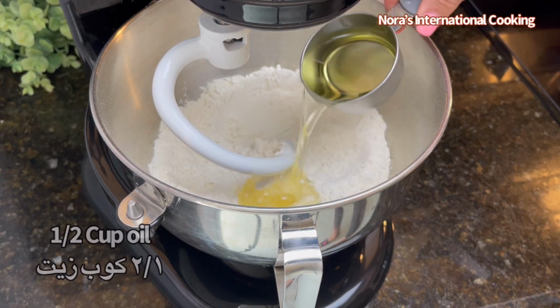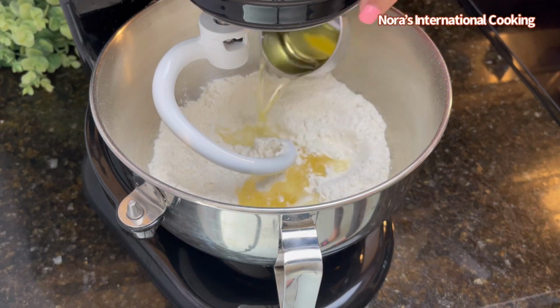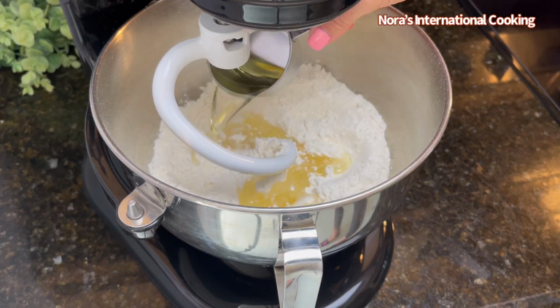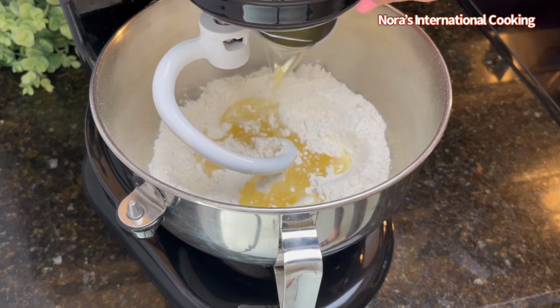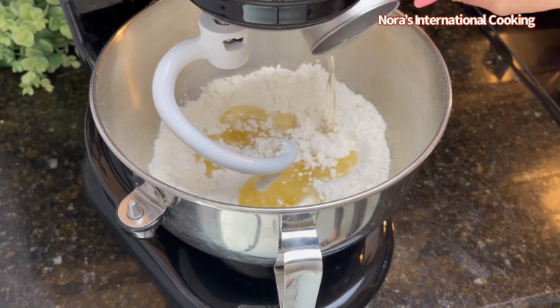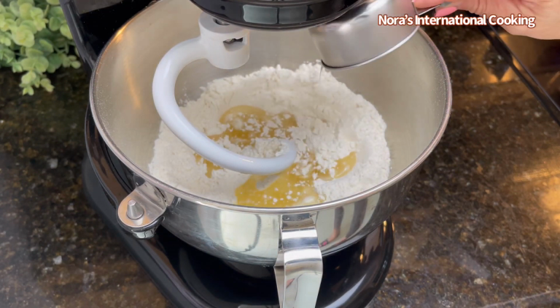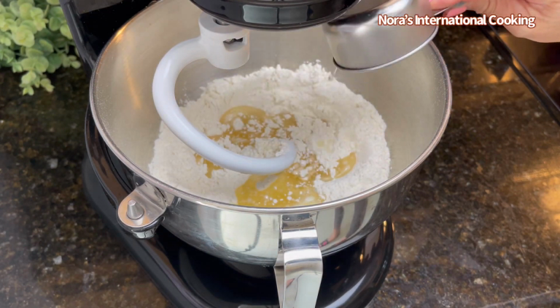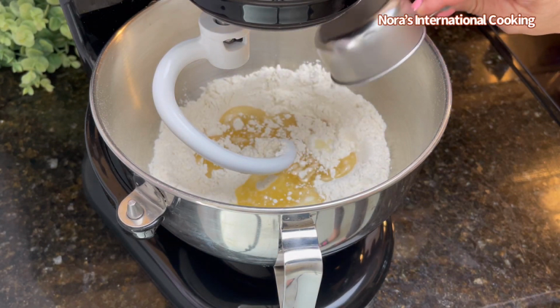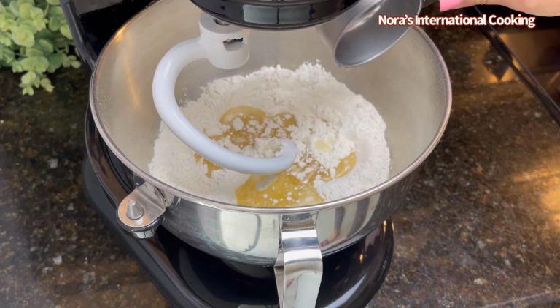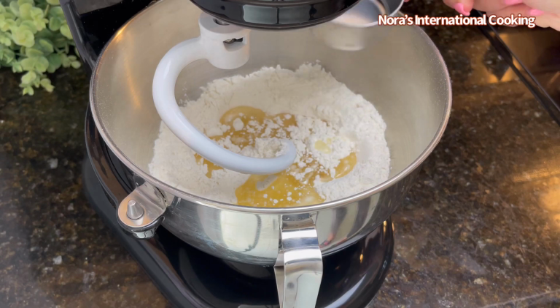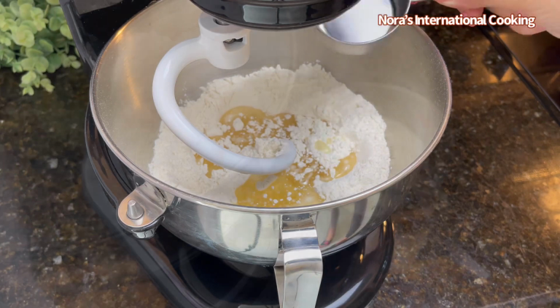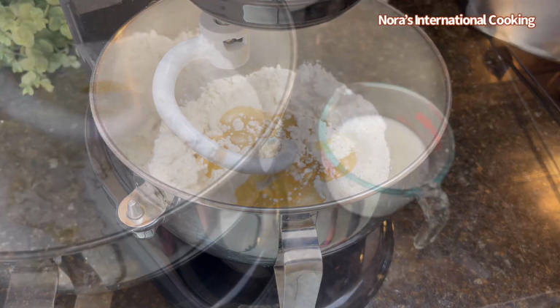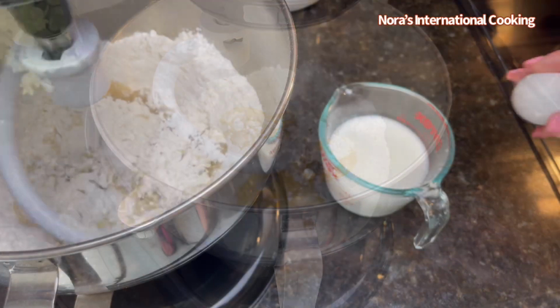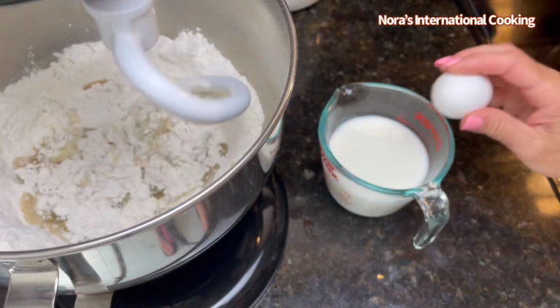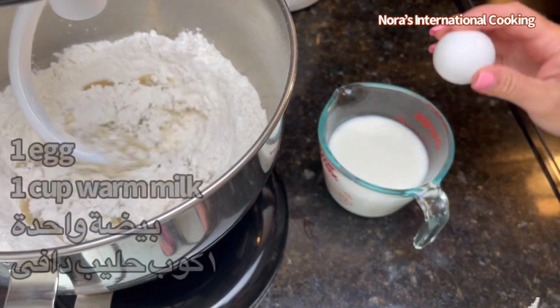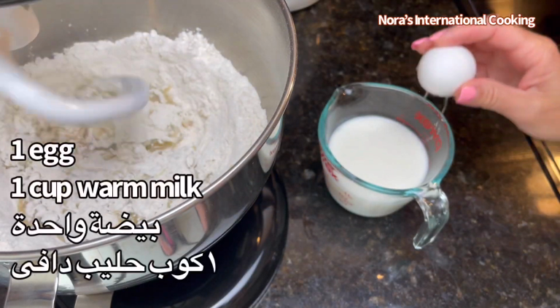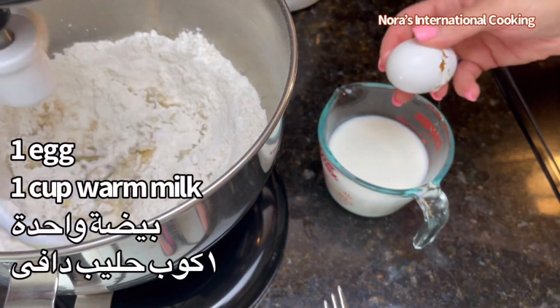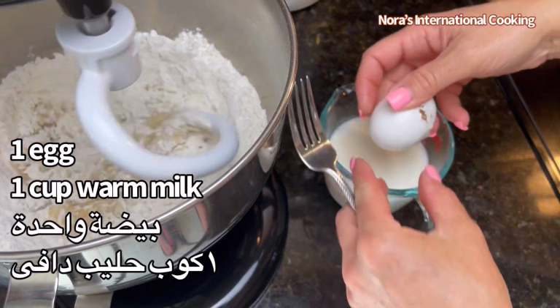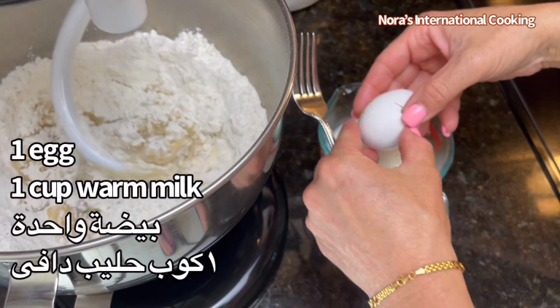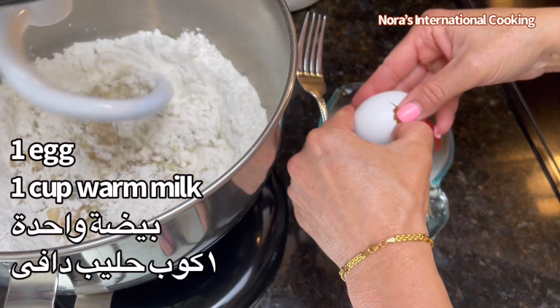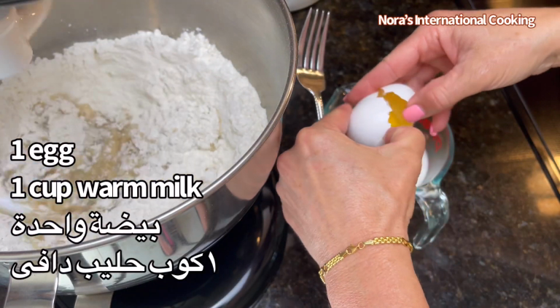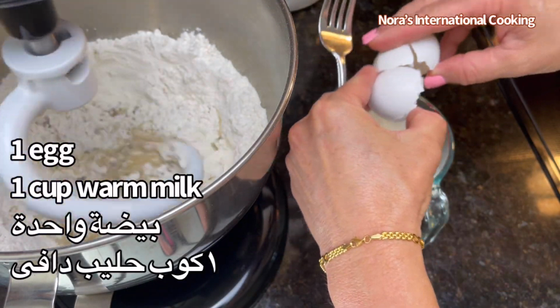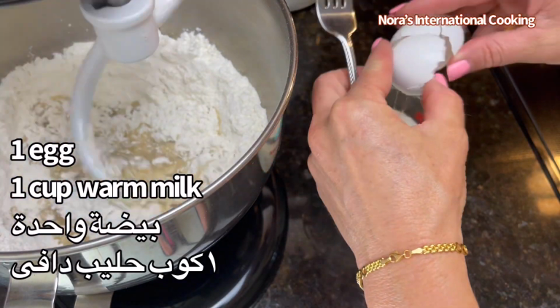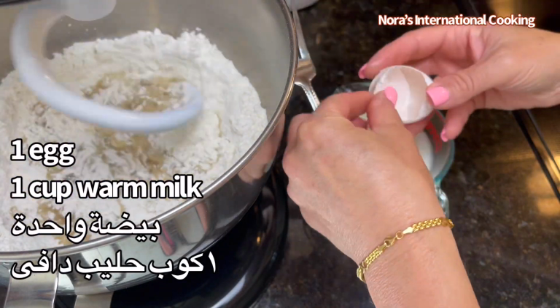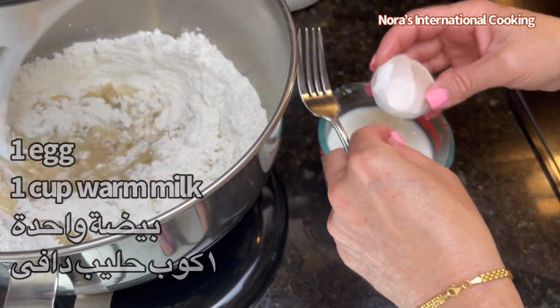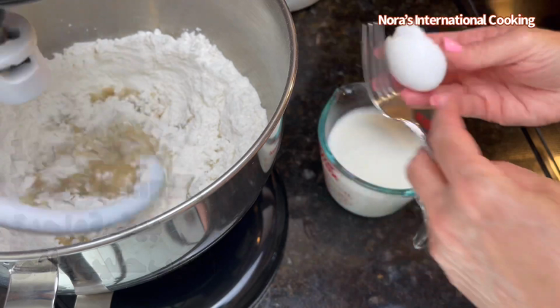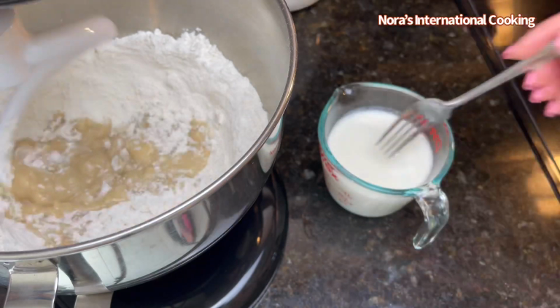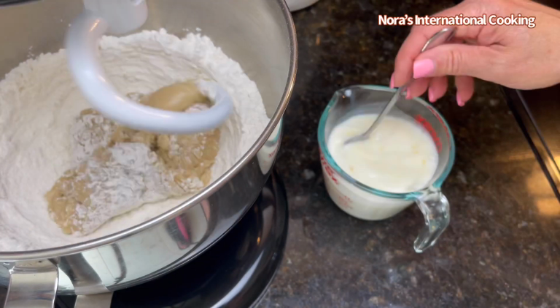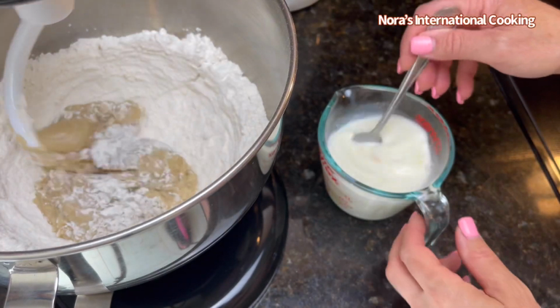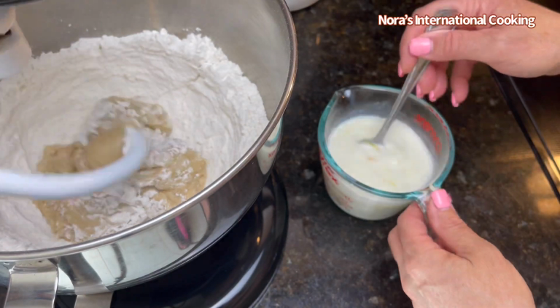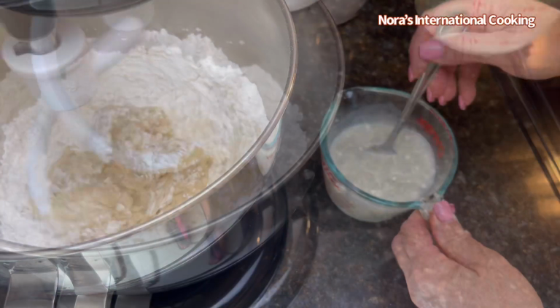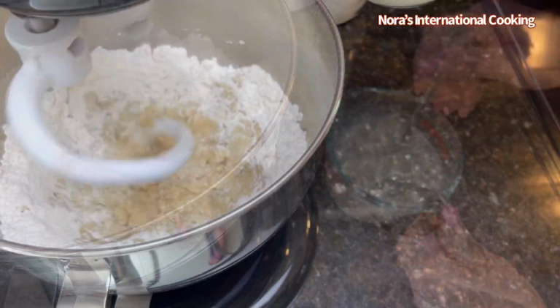Then add half a cup of vegetable oil. Then we need one cup warm milk and one egg at room temperature.